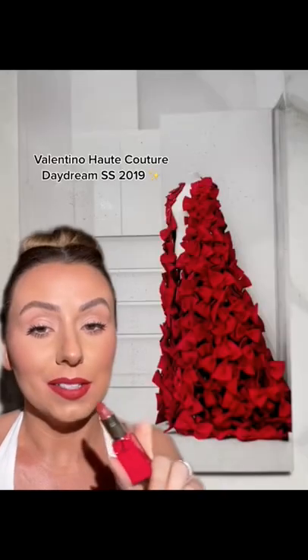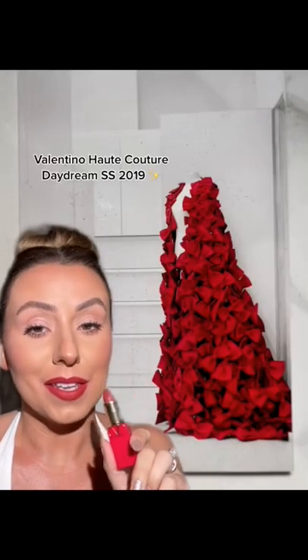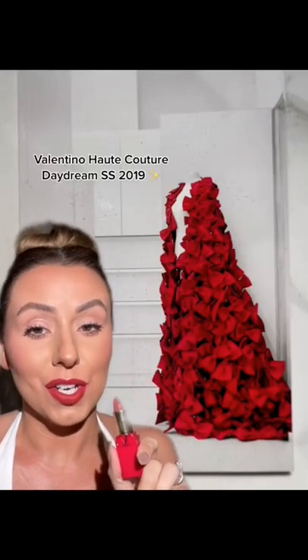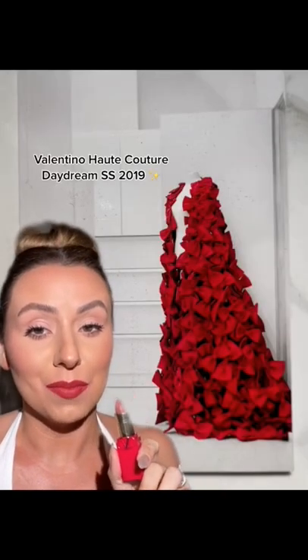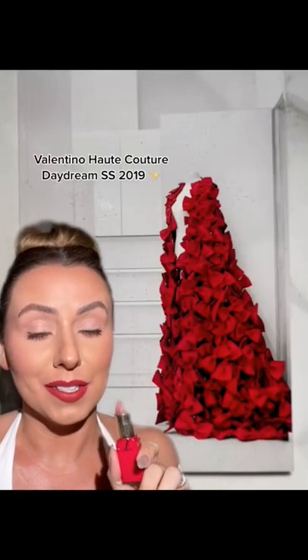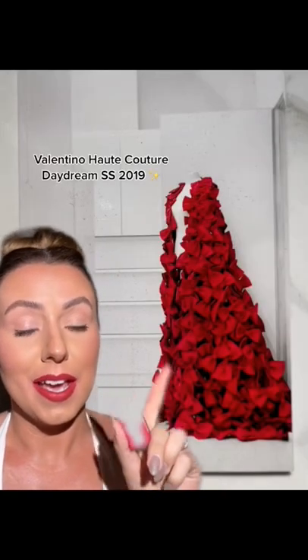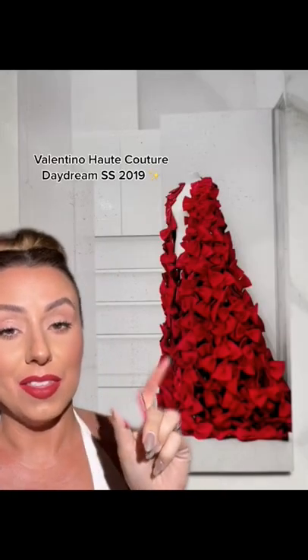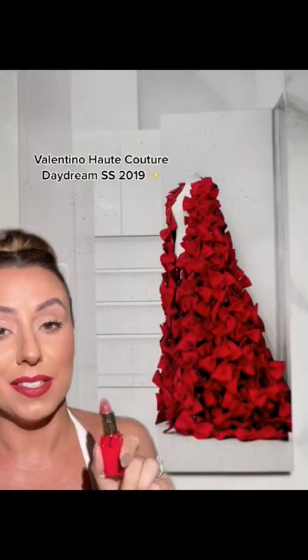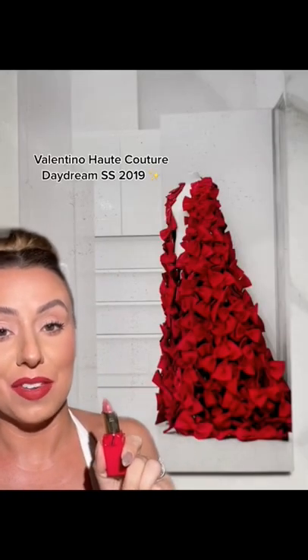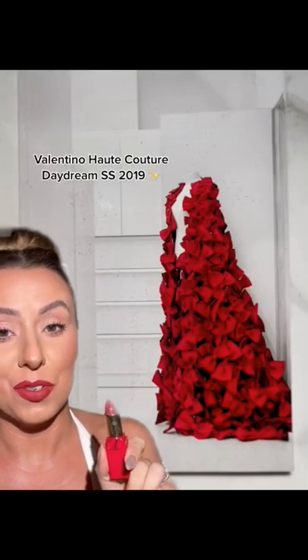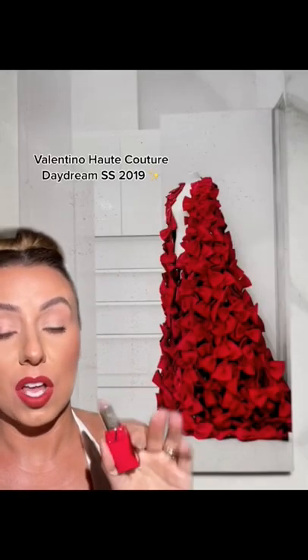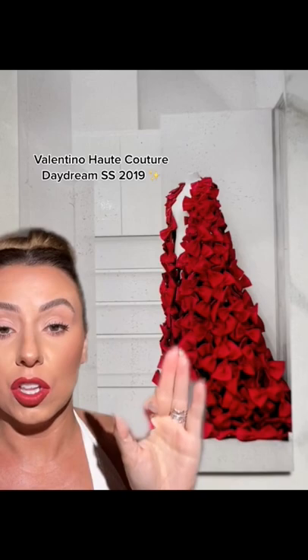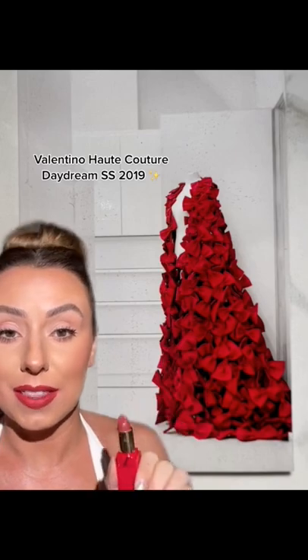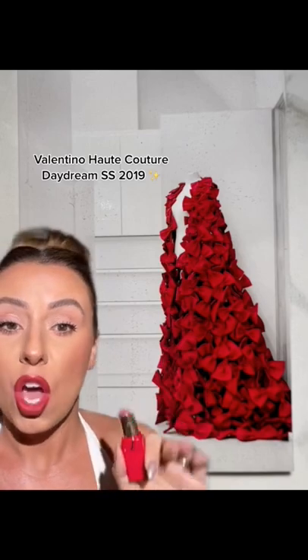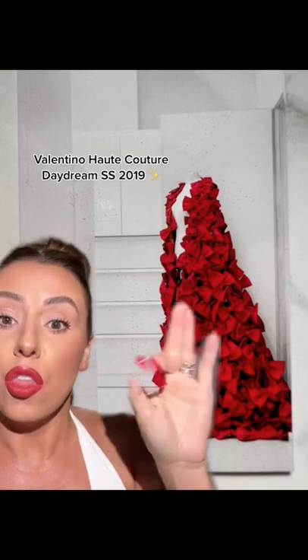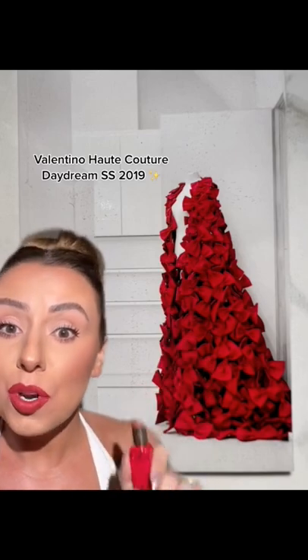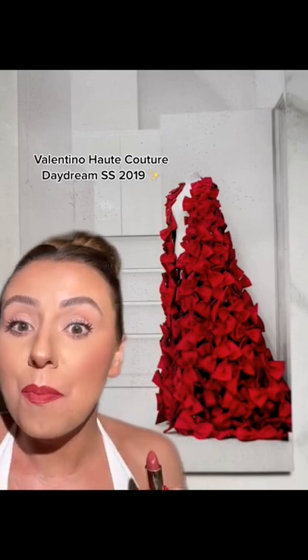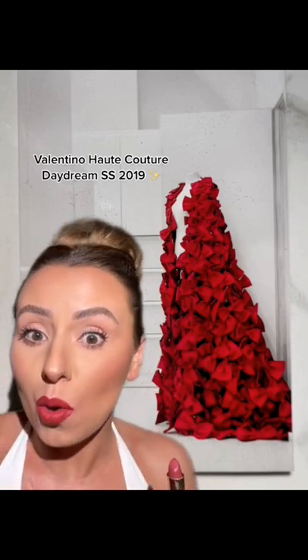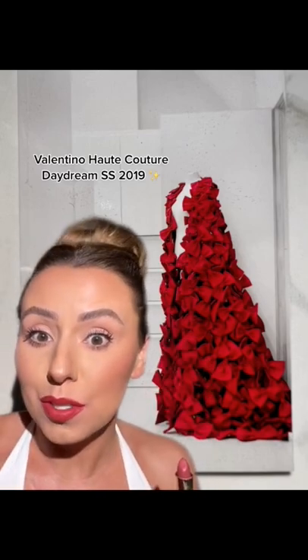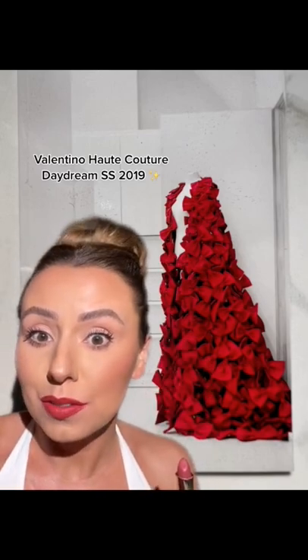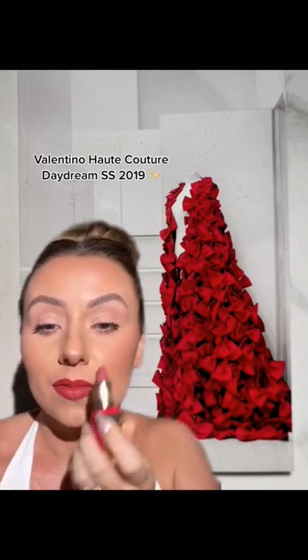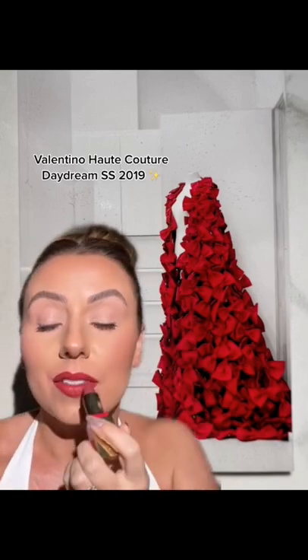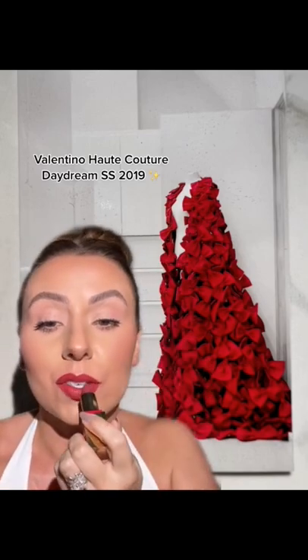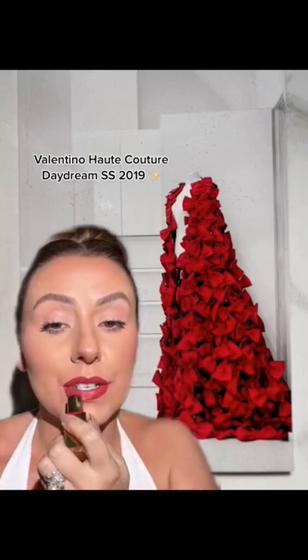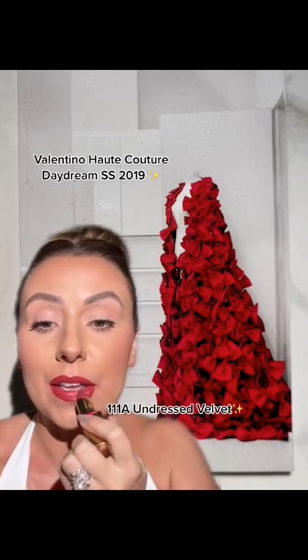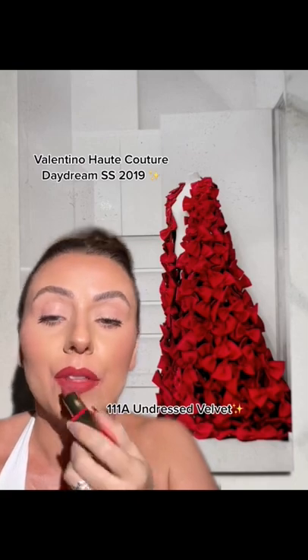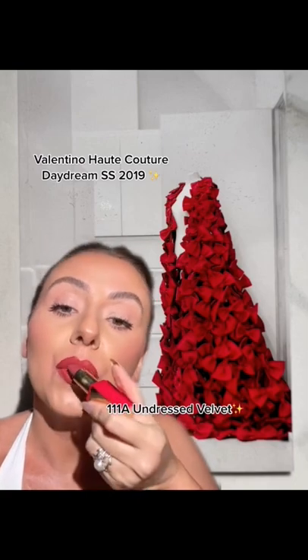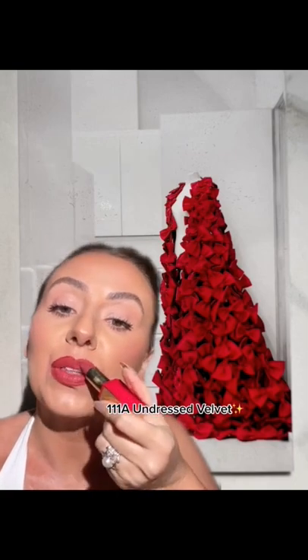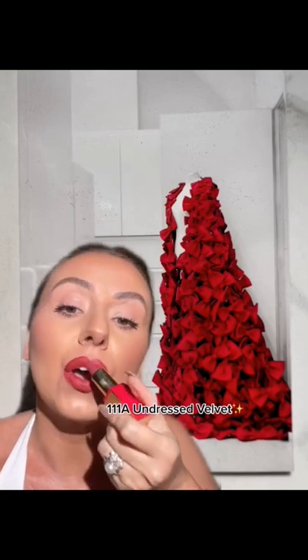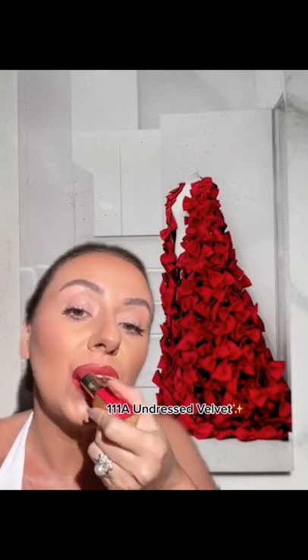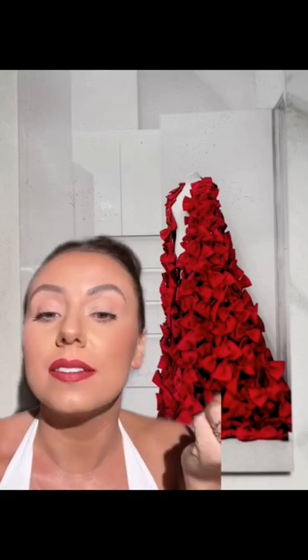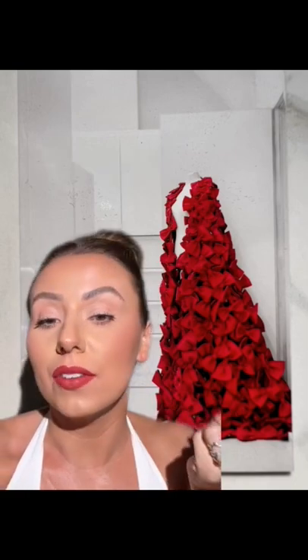Now I think I changed my mind — this is my favorite dress. Look at this. Those are bows. And this is actually the shade that I wear the most. It's called Undressed Velvet.